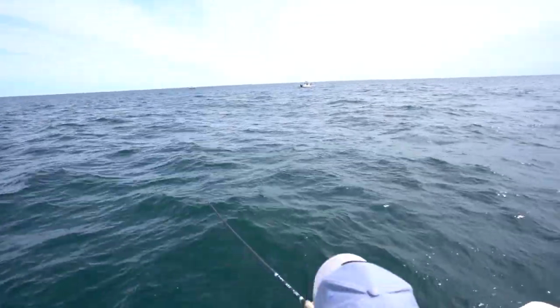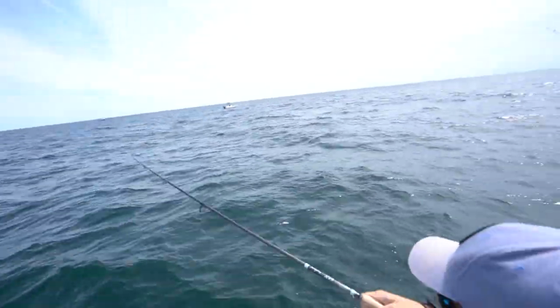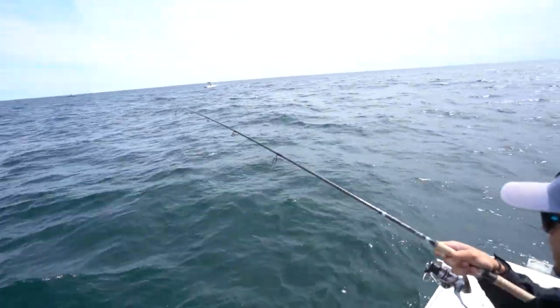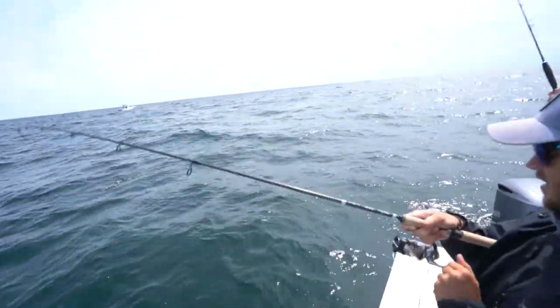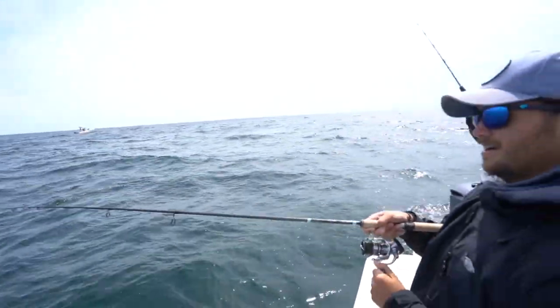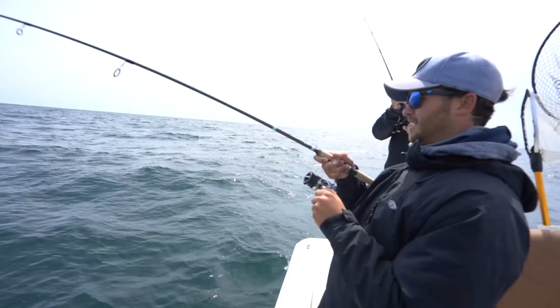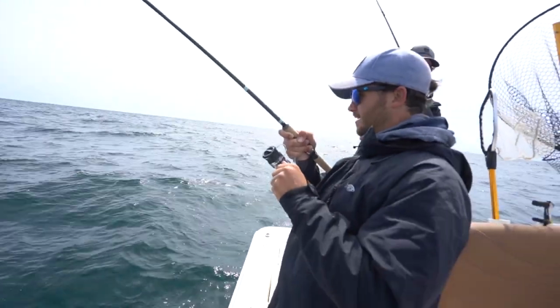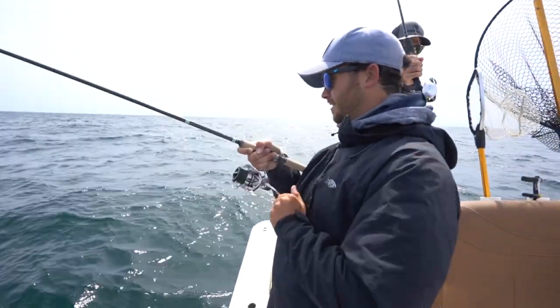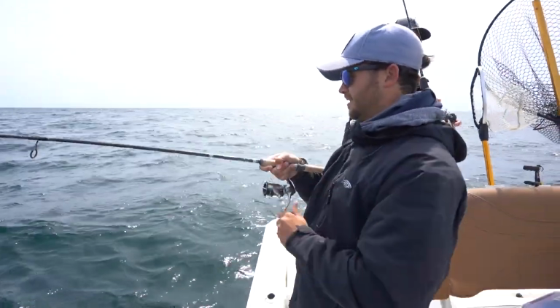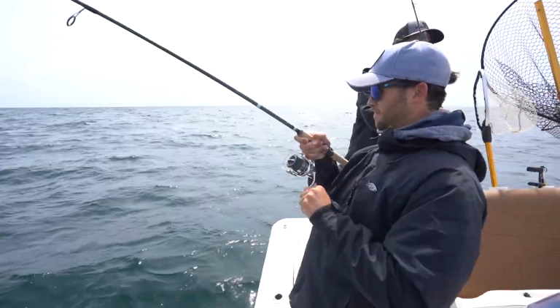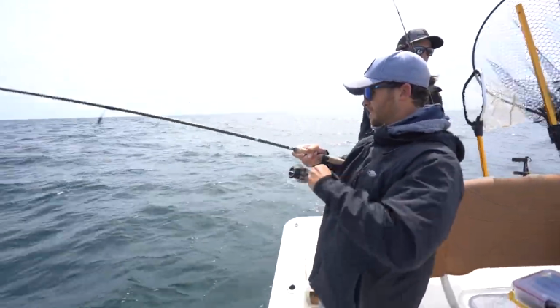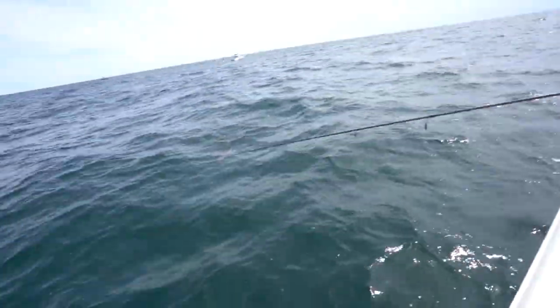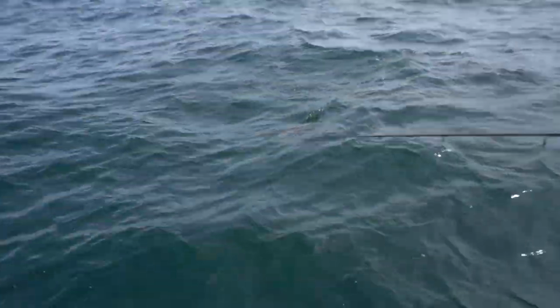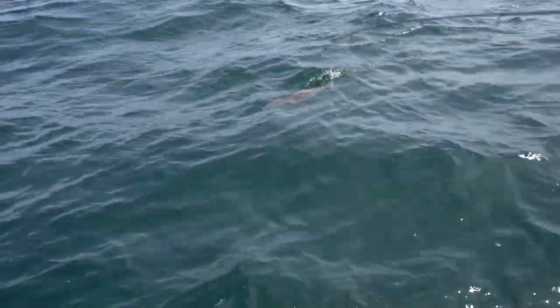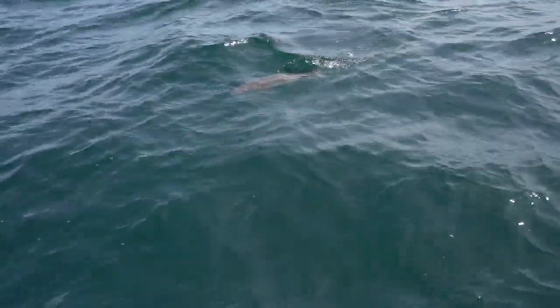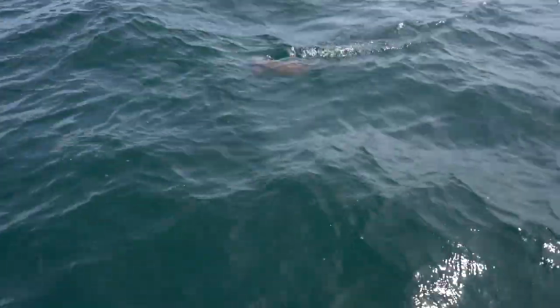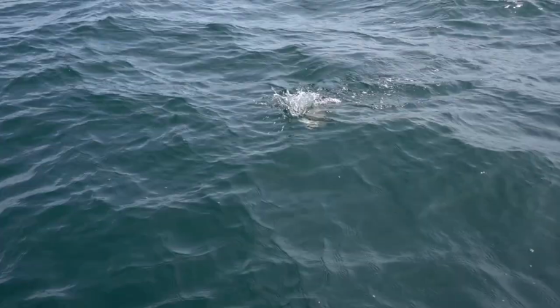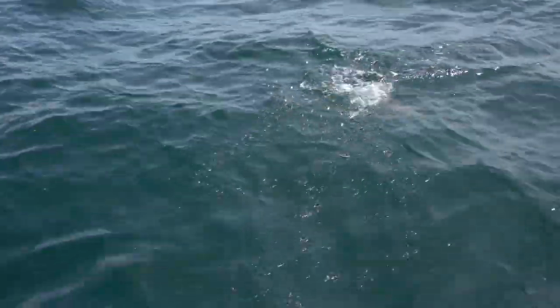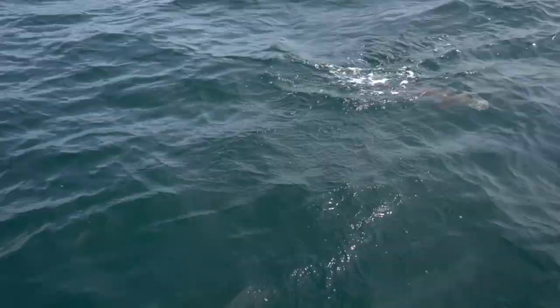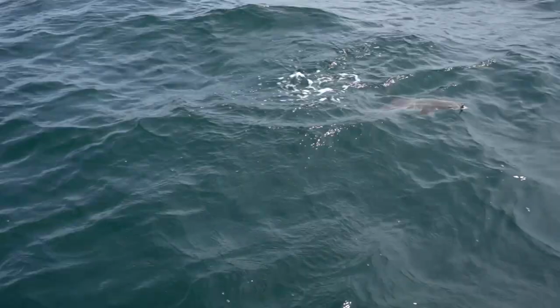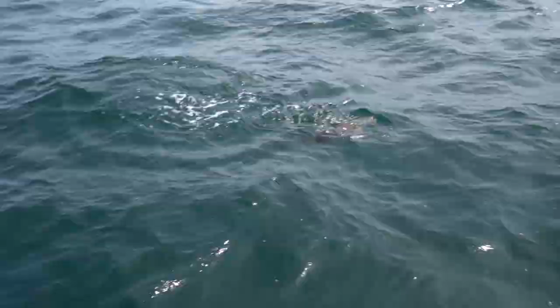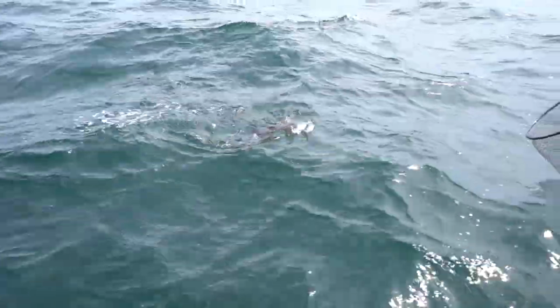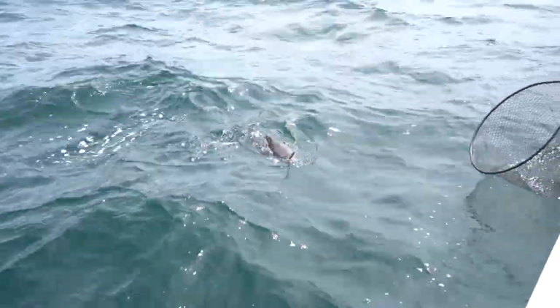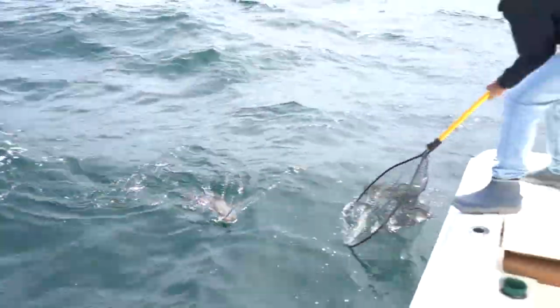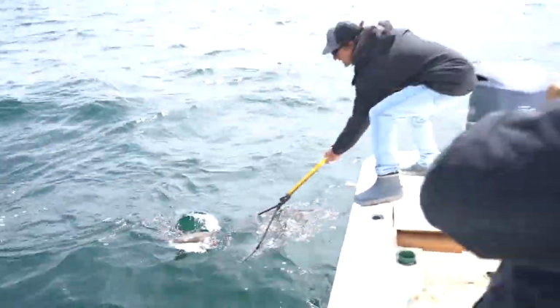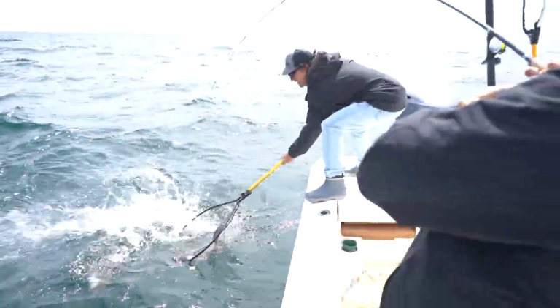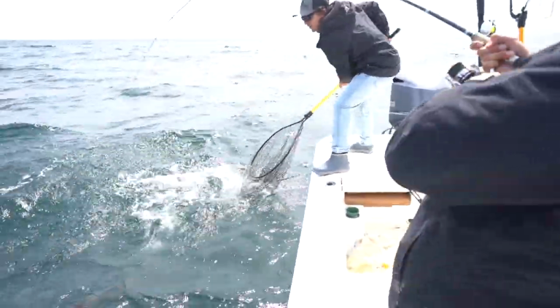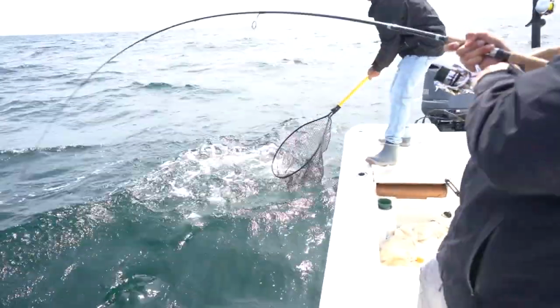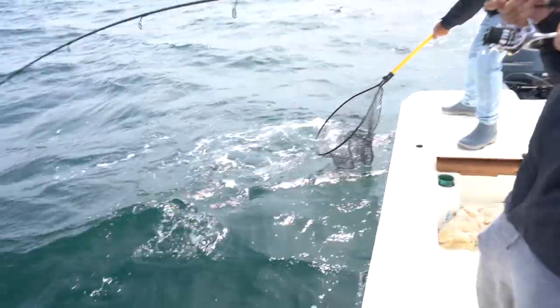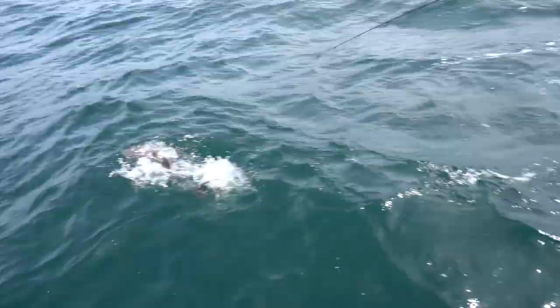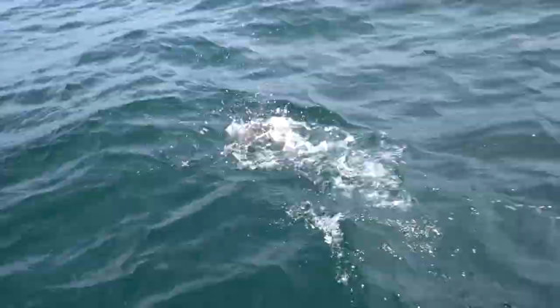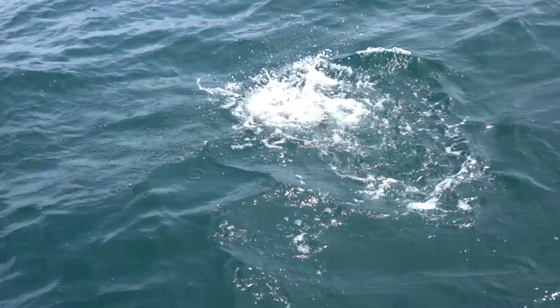Fuck yeah, there he is! Let's go get him in there. Oh, not quite done yet - not like that now.